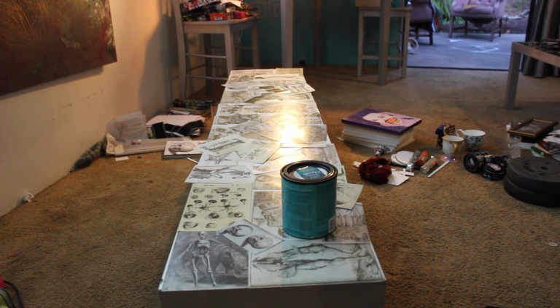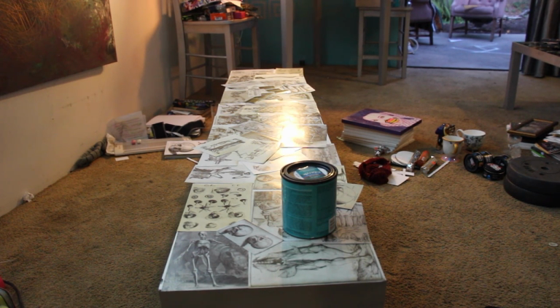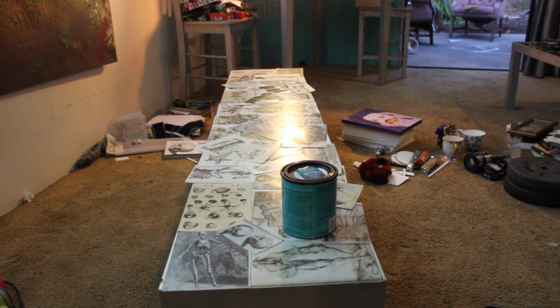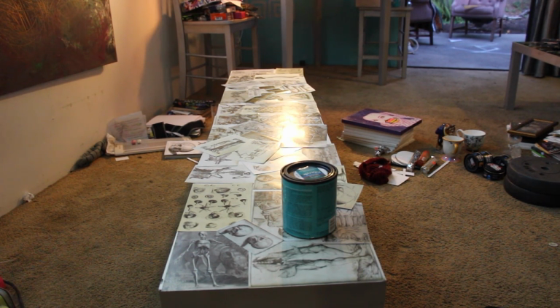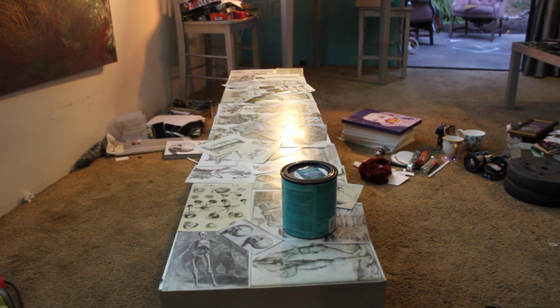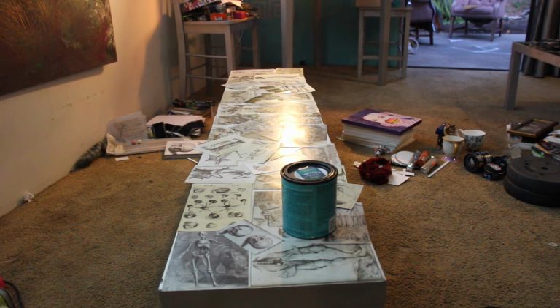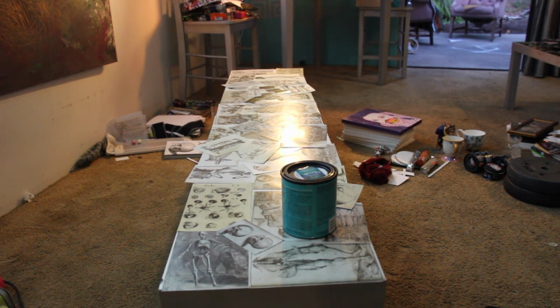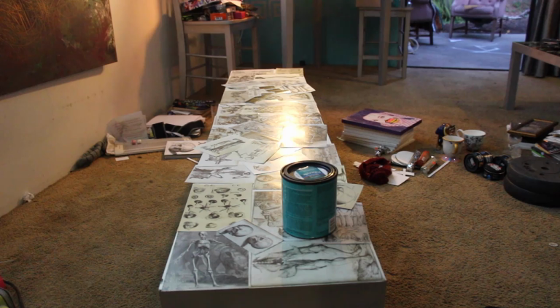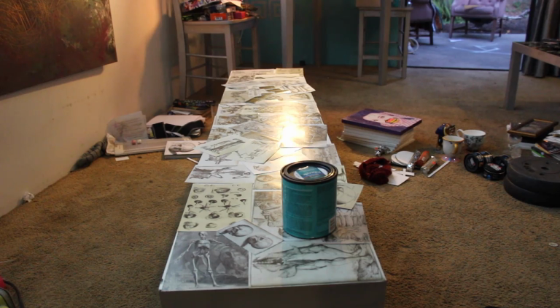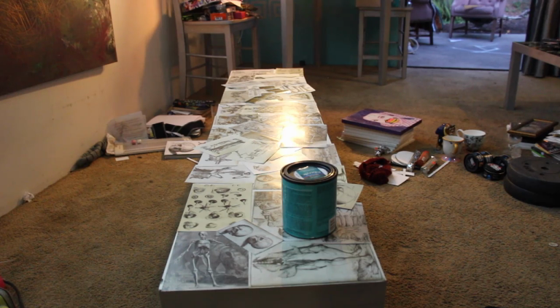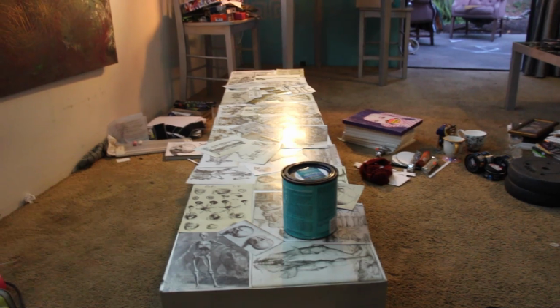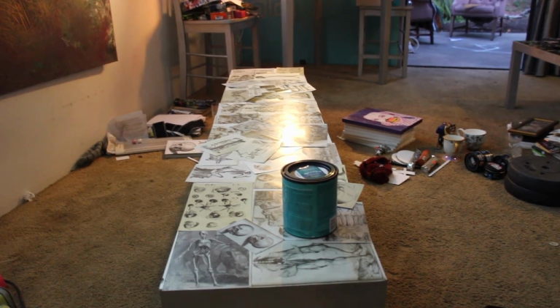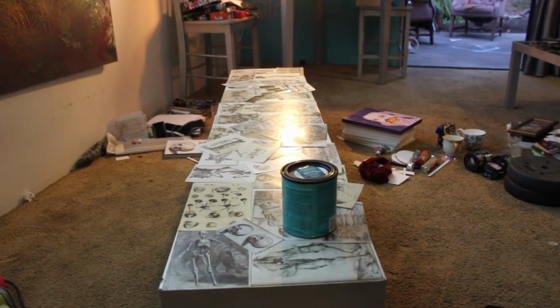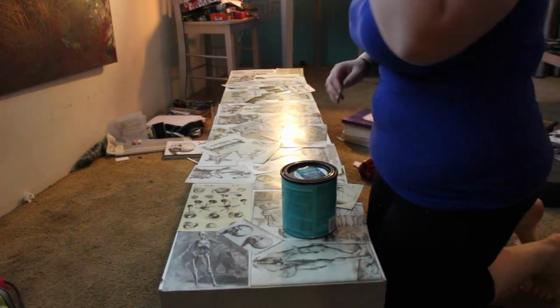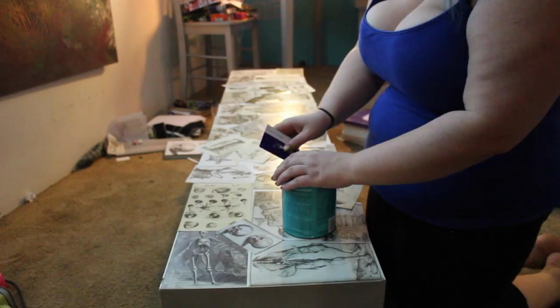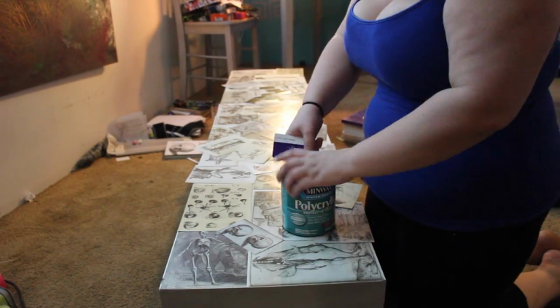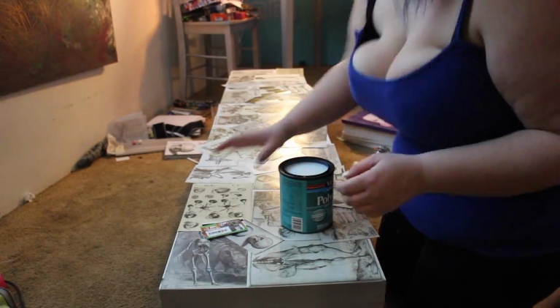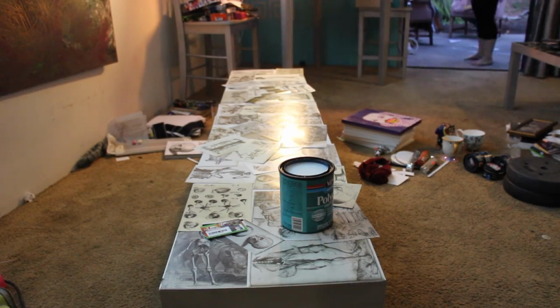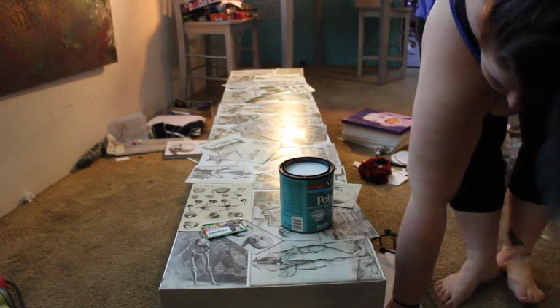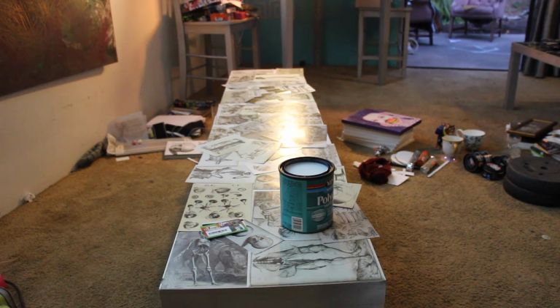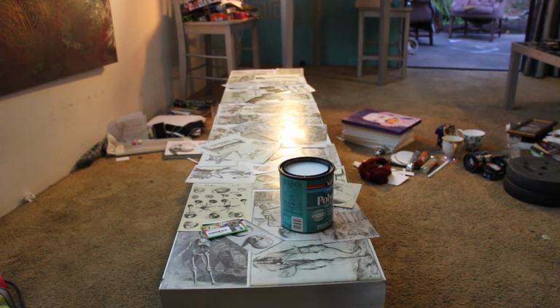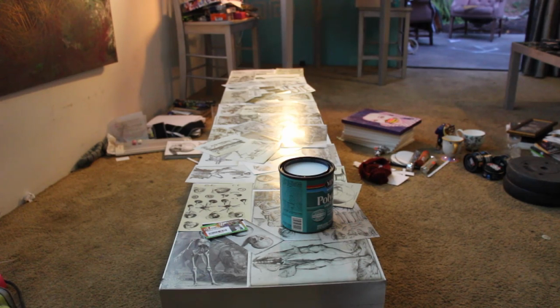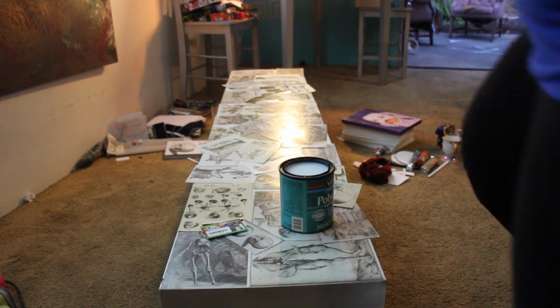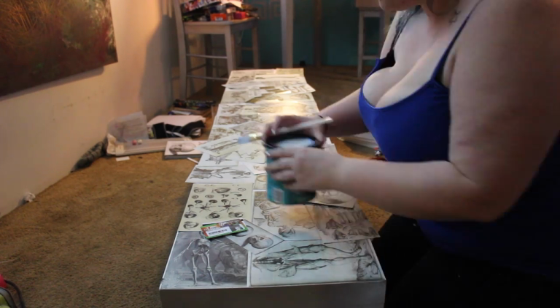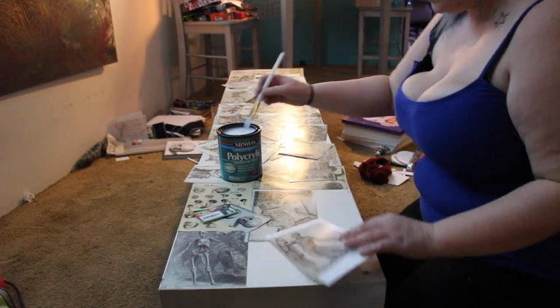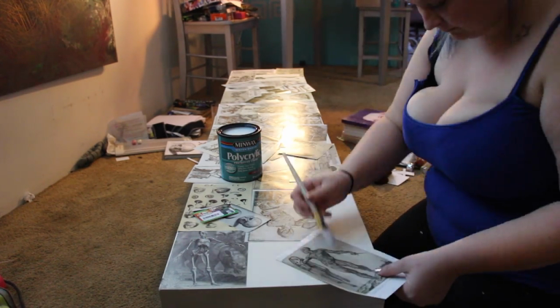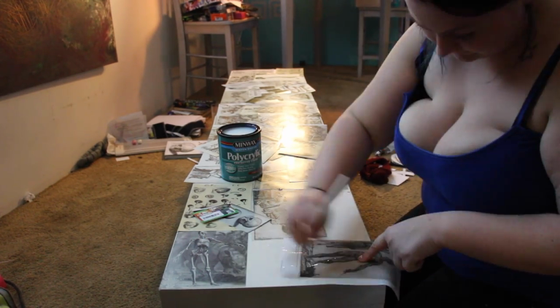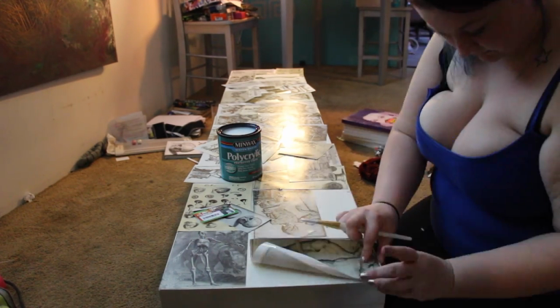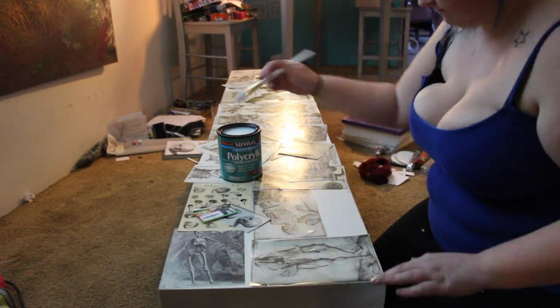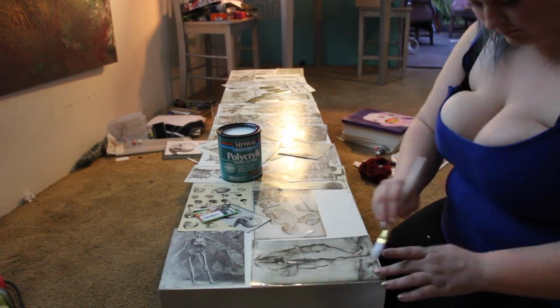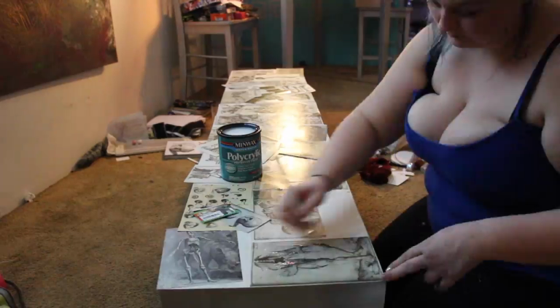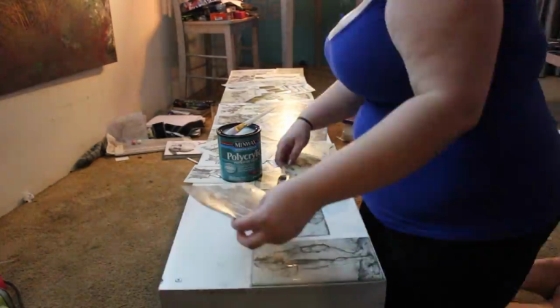Then you're going to want to place them. It doesn't really matter how you place them — I kind of like to have every single piece of the surface covered that I want covered, and then I'll lay the smaller images kind of mismatched all over the top.